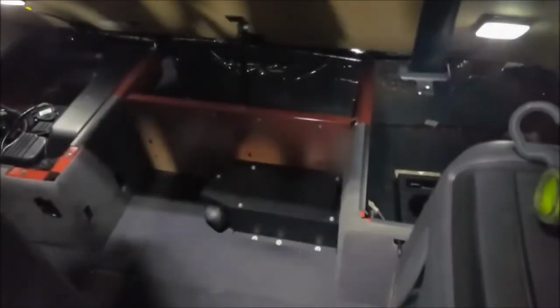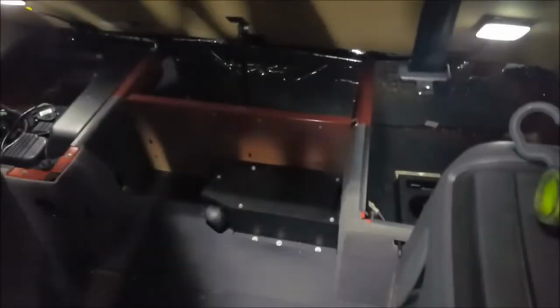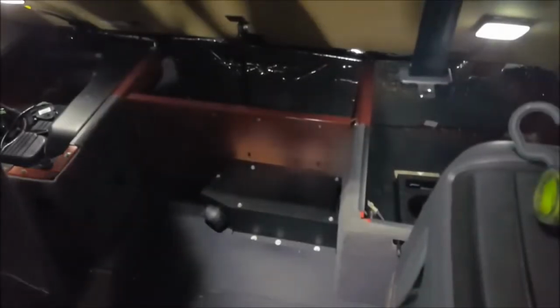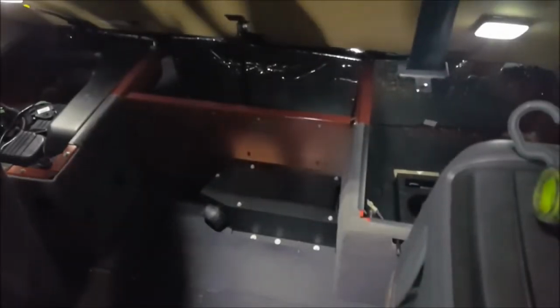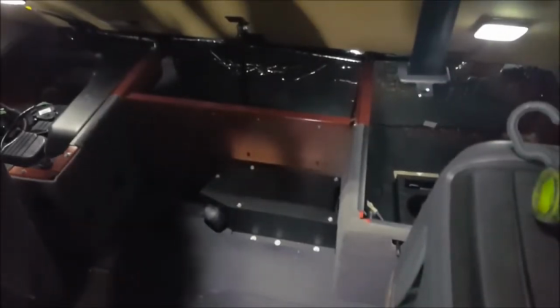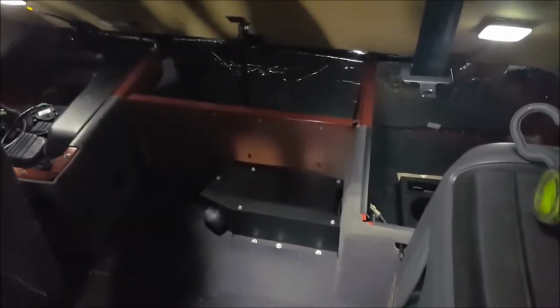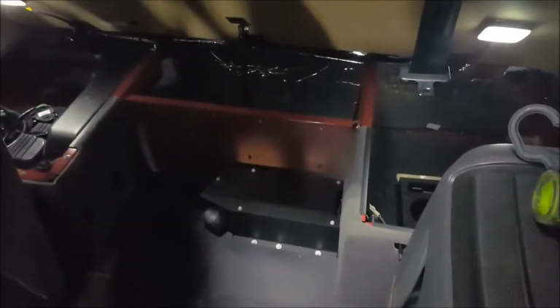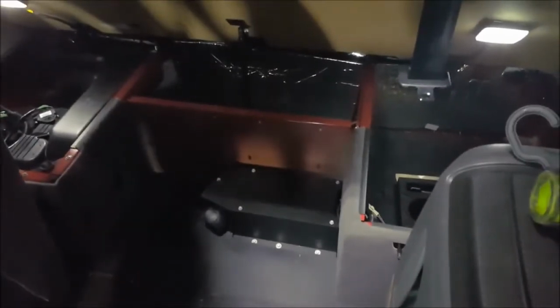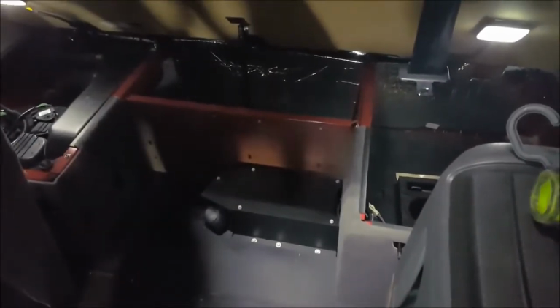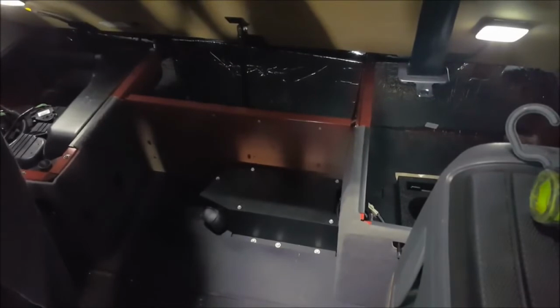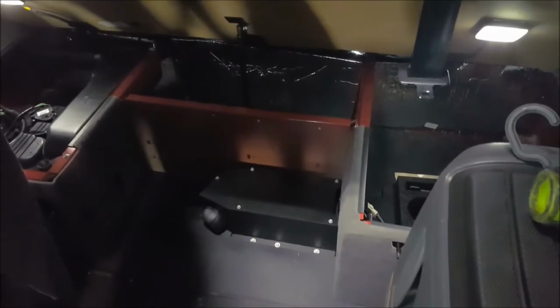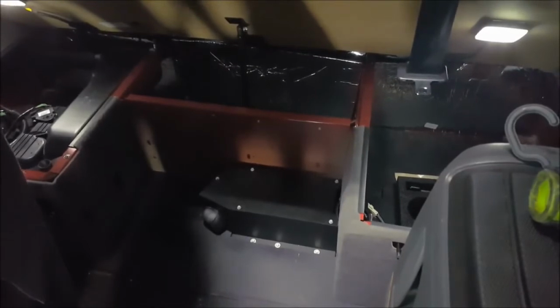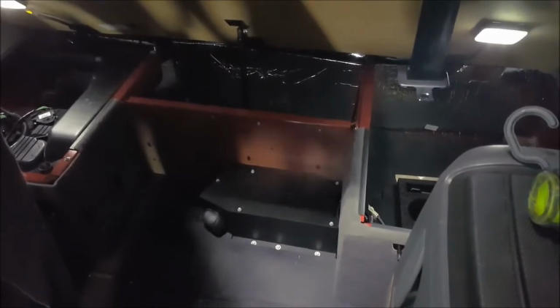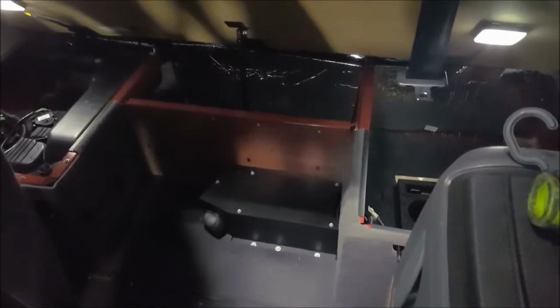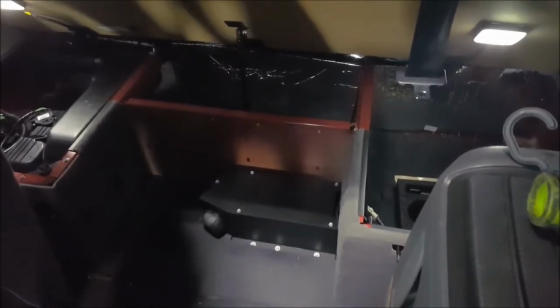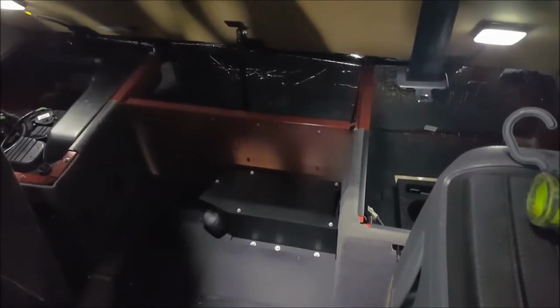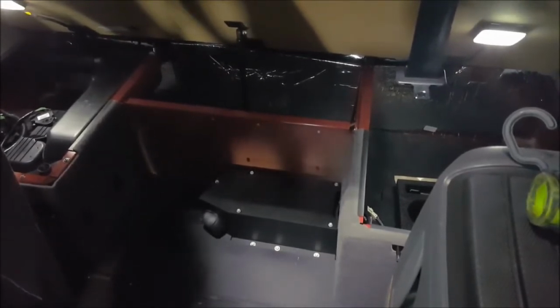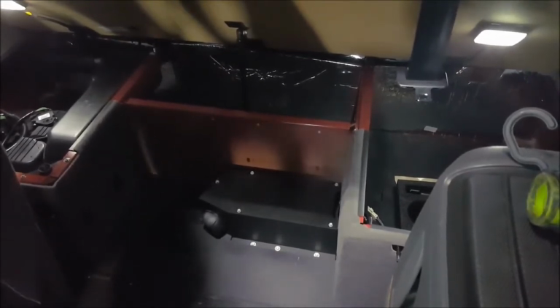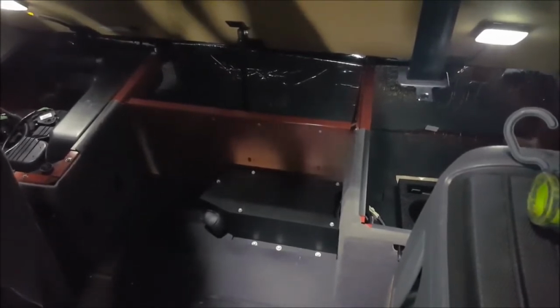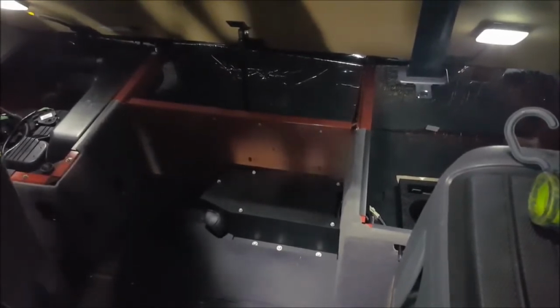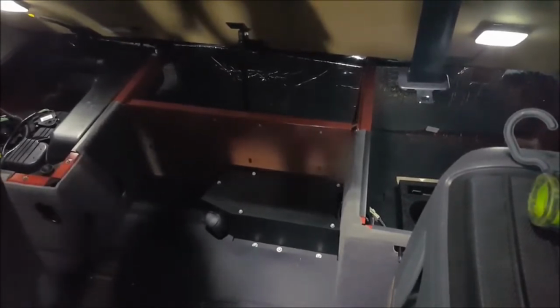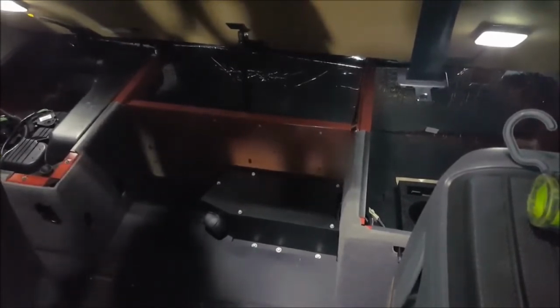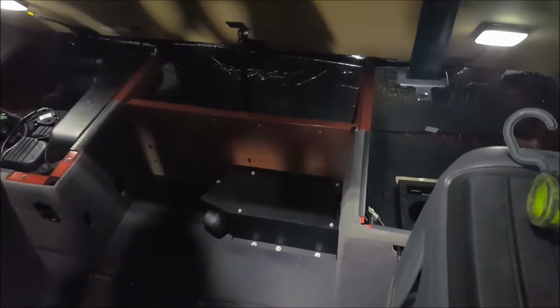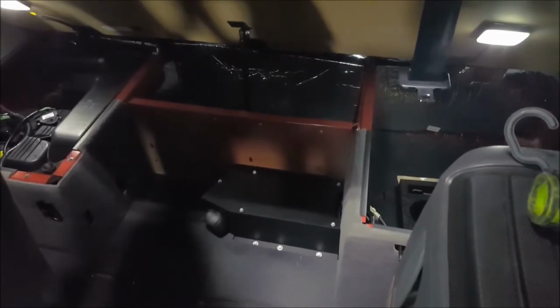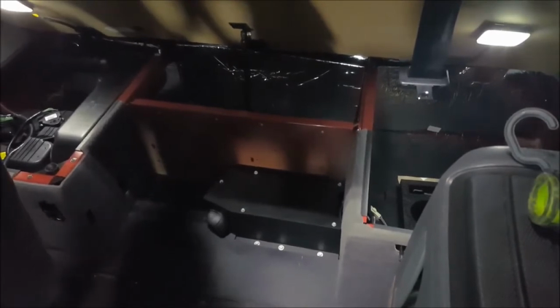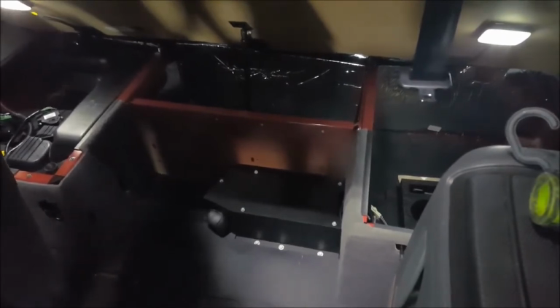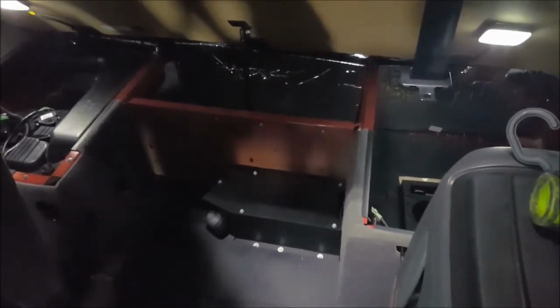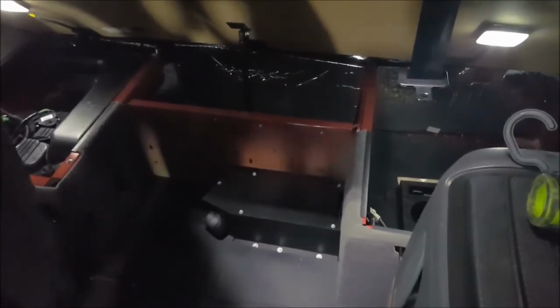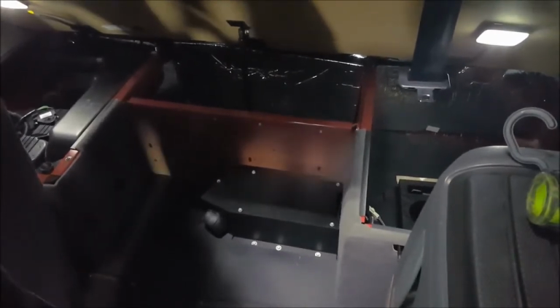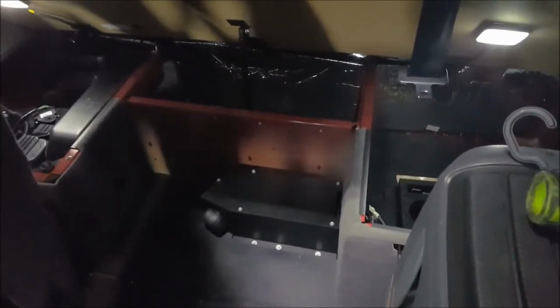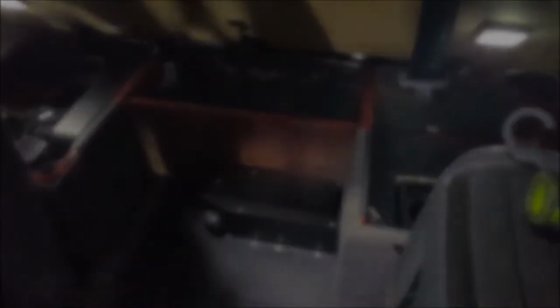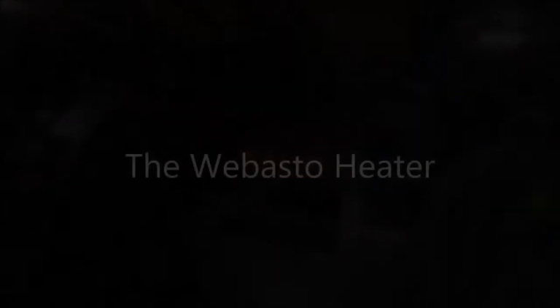These heaters also have a safety feature that will not allow them to operate if the batteries are getting too low. If you experience a load shed in your tractor, the heaters may not operate due to low voltage. This would be cause to stop at any shop and get your batteries tested.